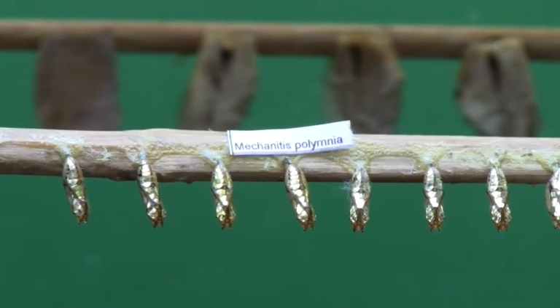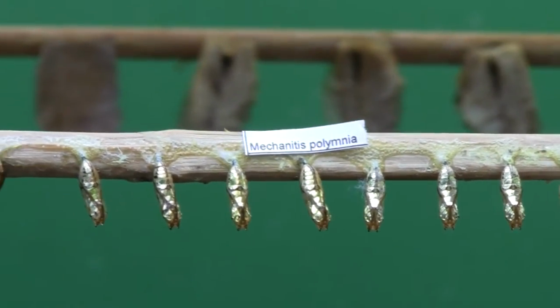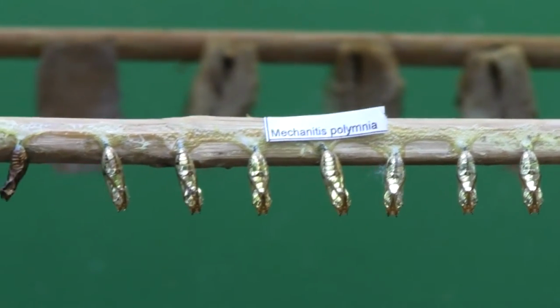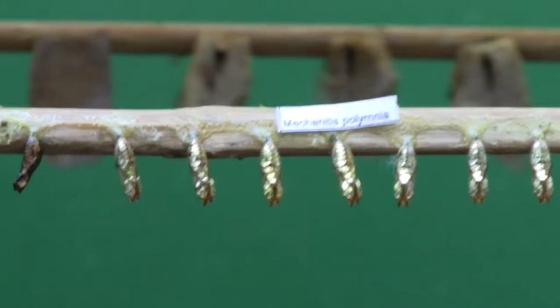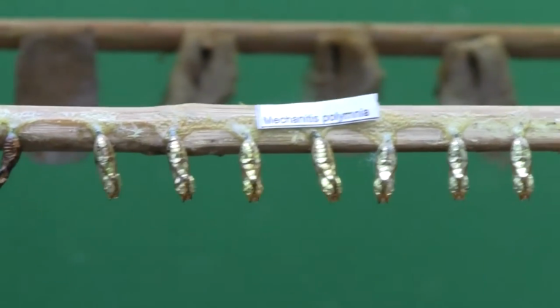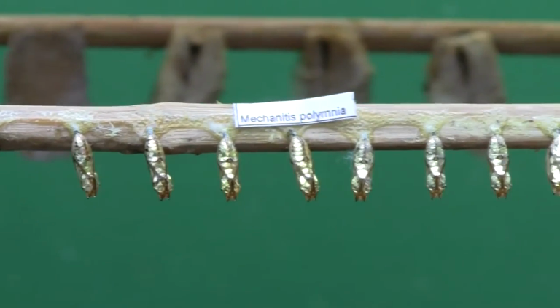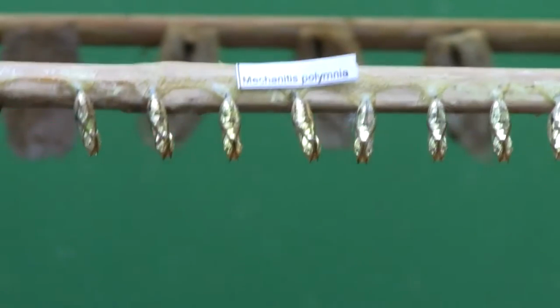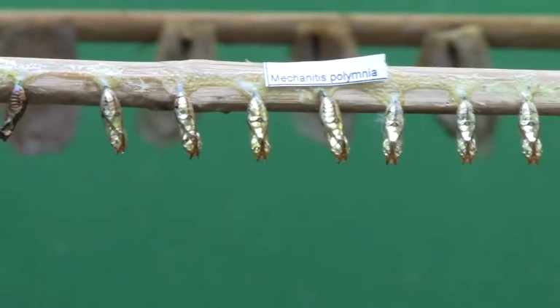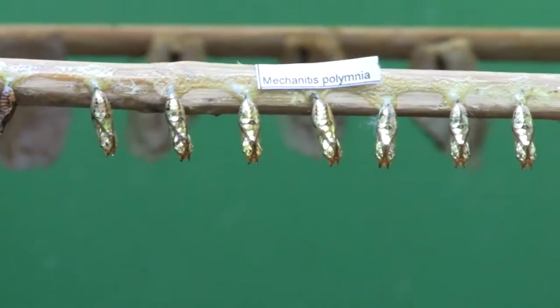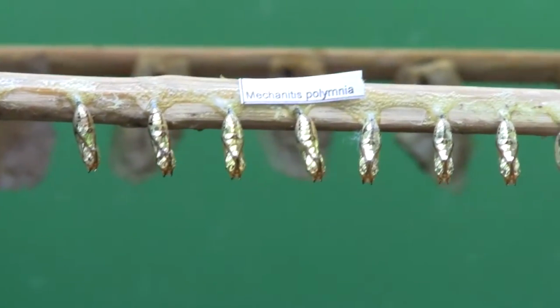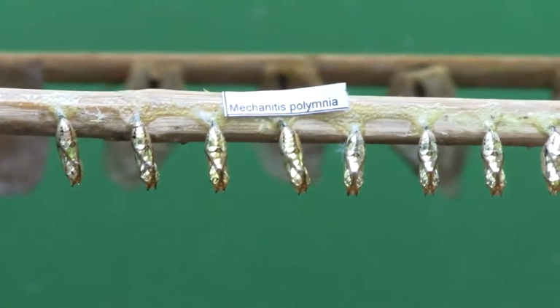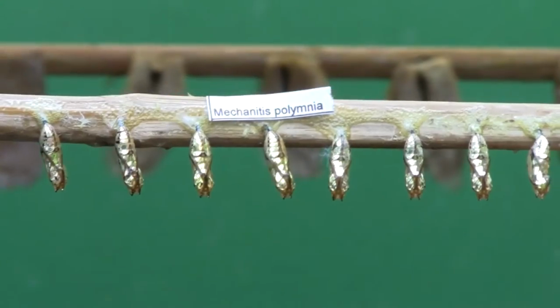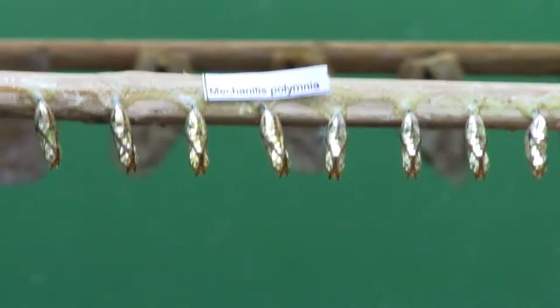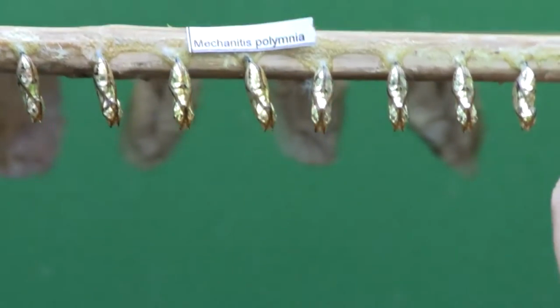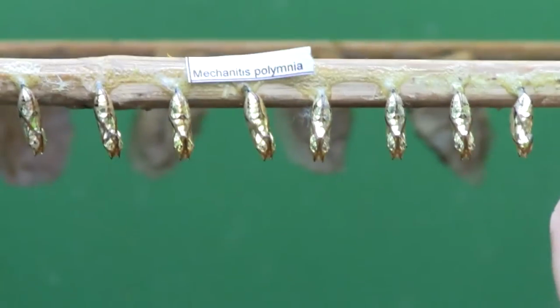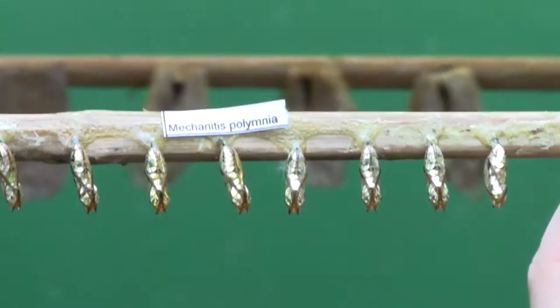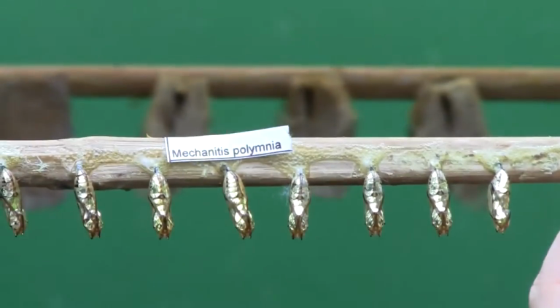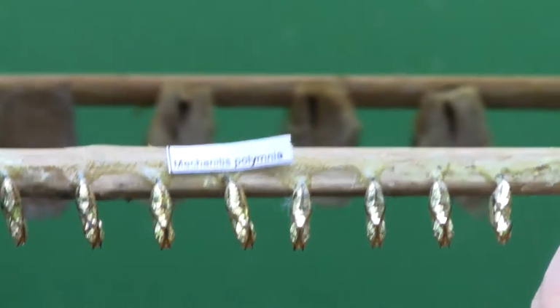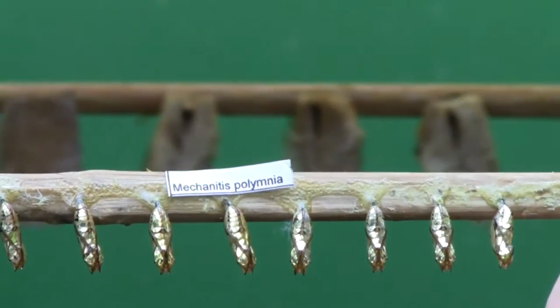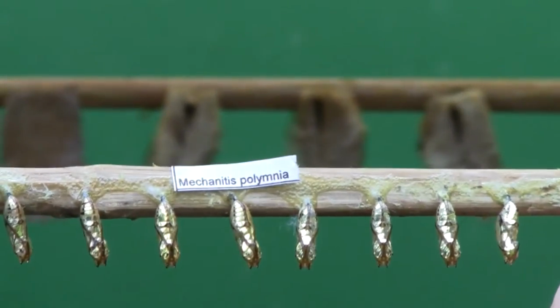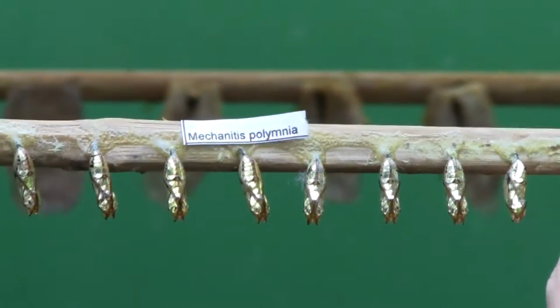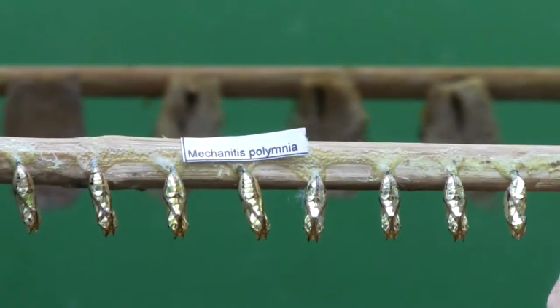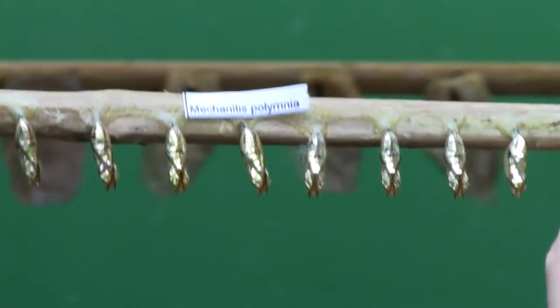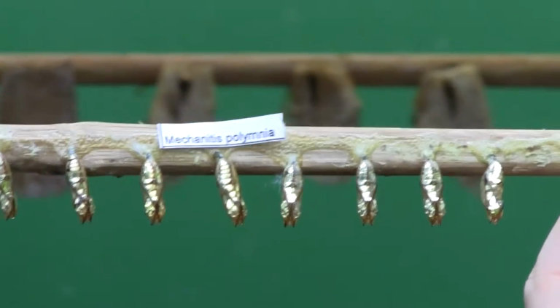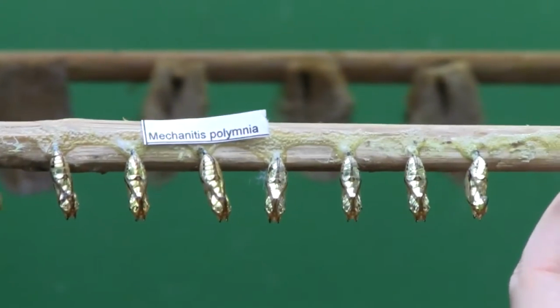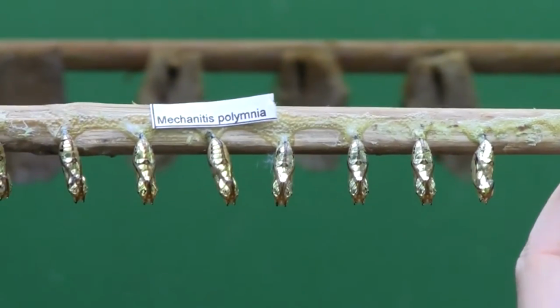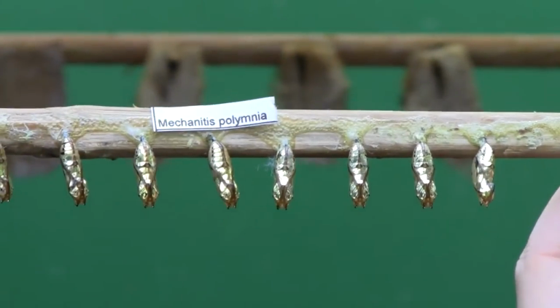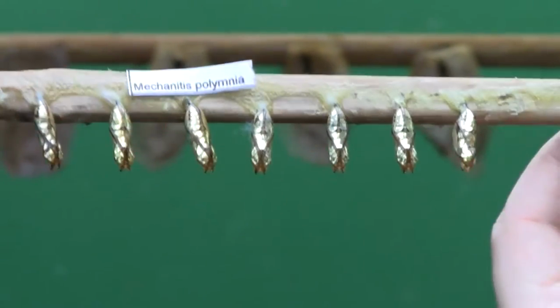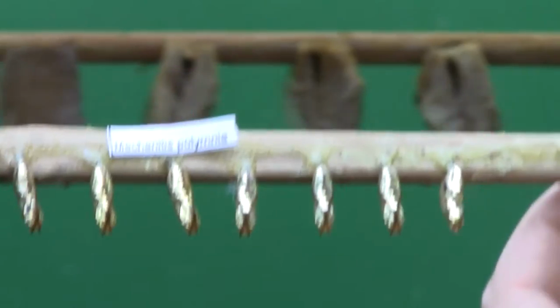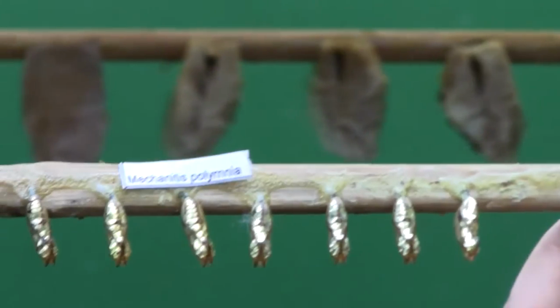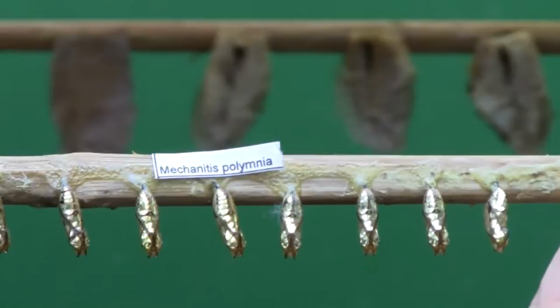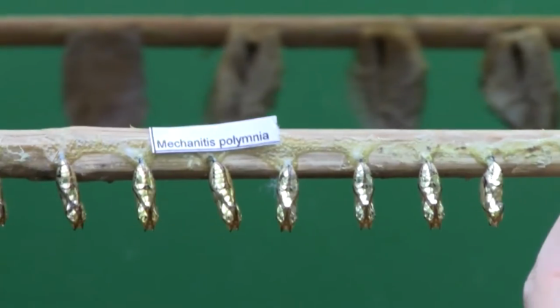So when they're on their own, they look really obvious to us. But if they were hanging on a branch in amongst a whole load of vegetation, they're pretty much invisible.